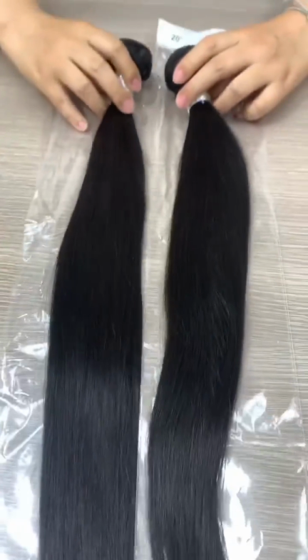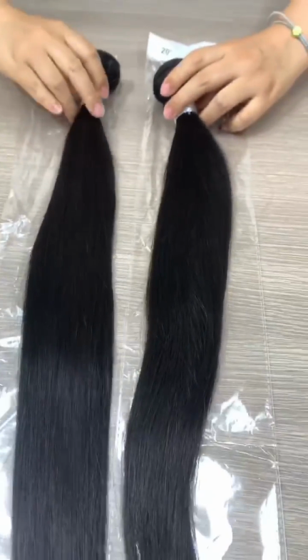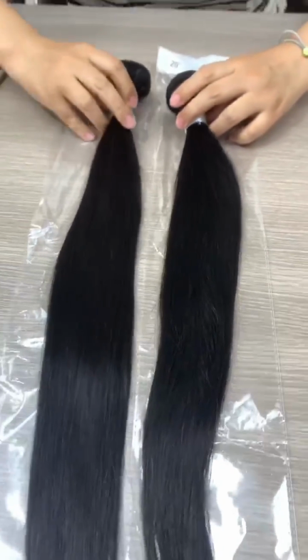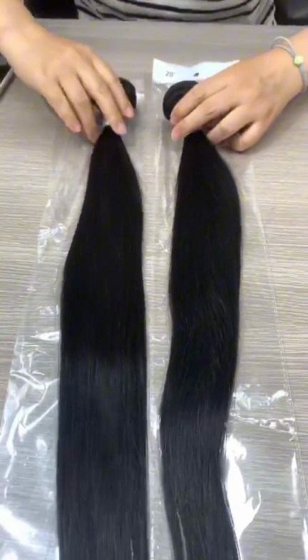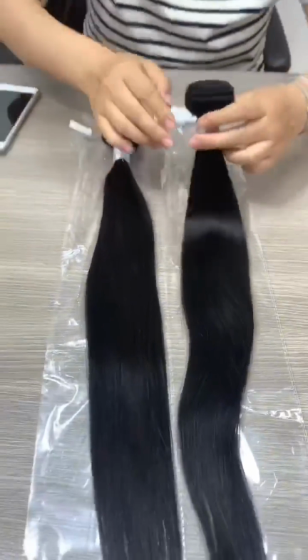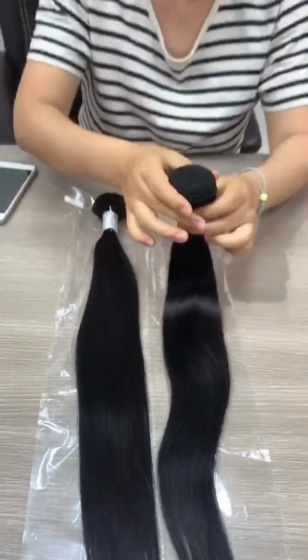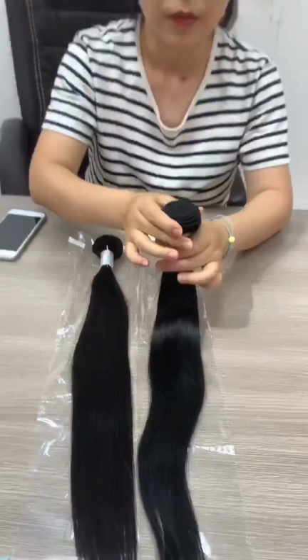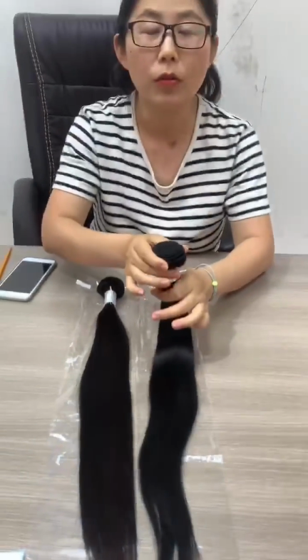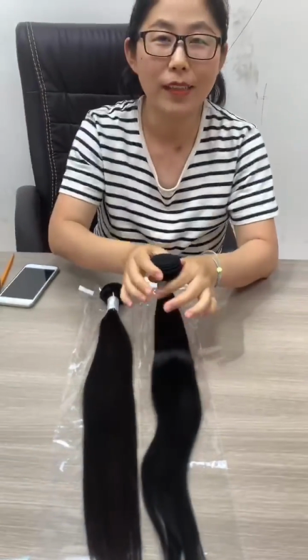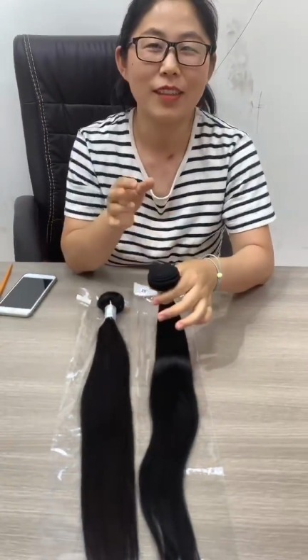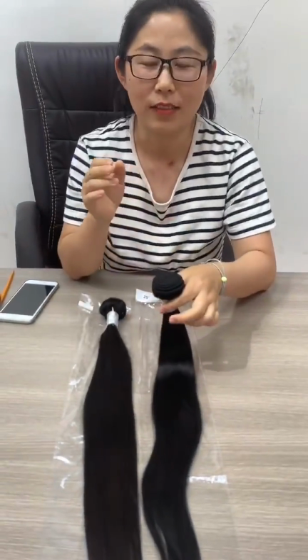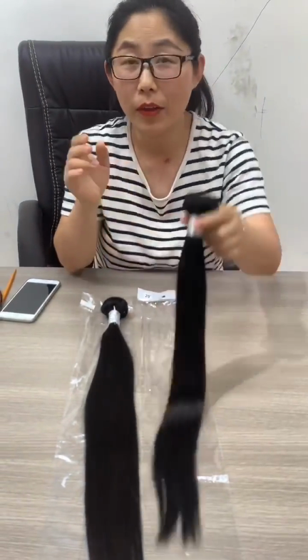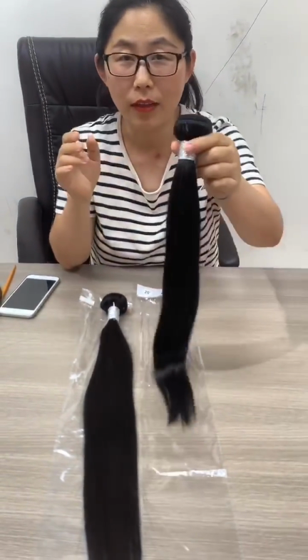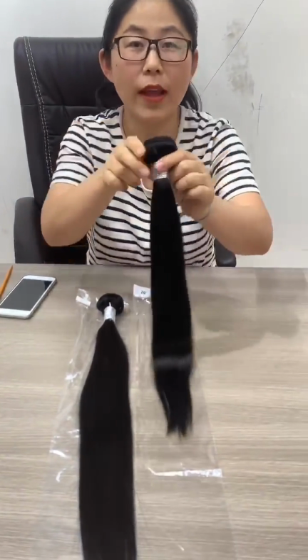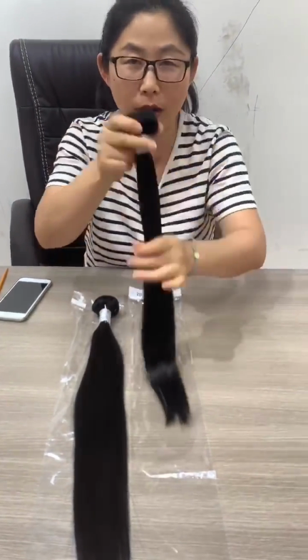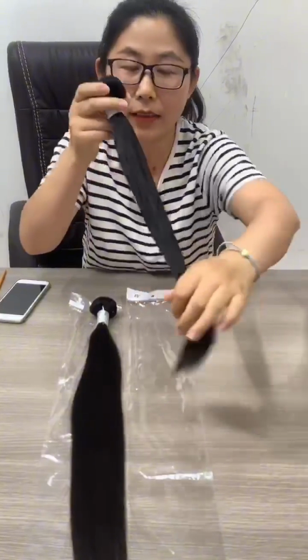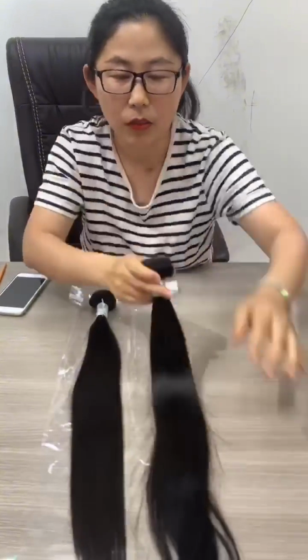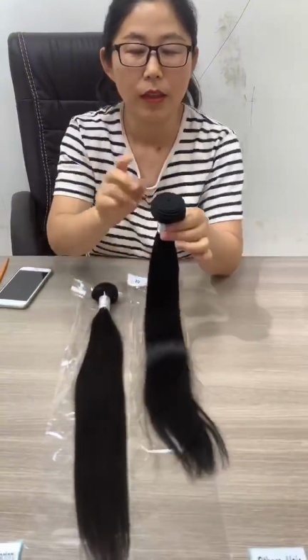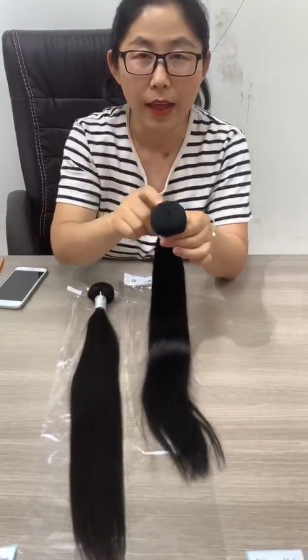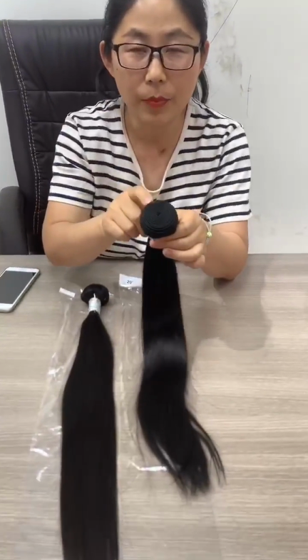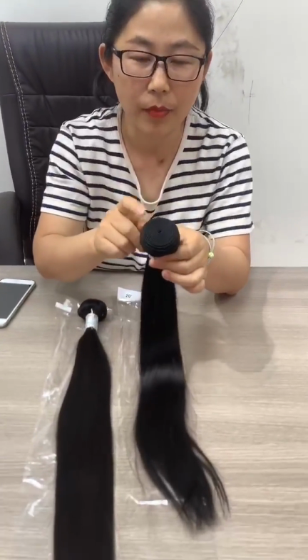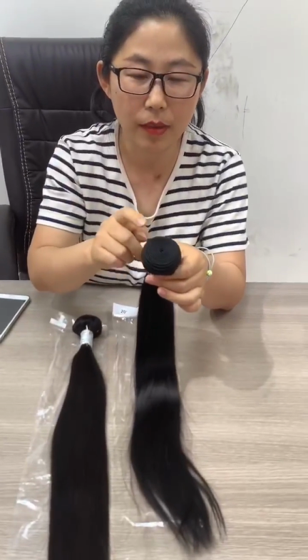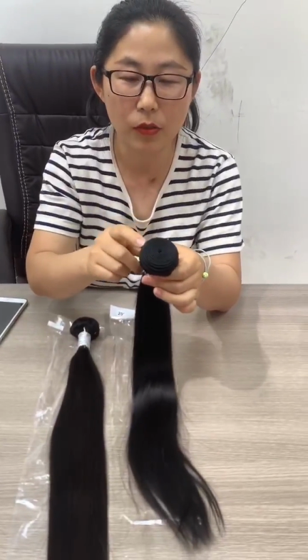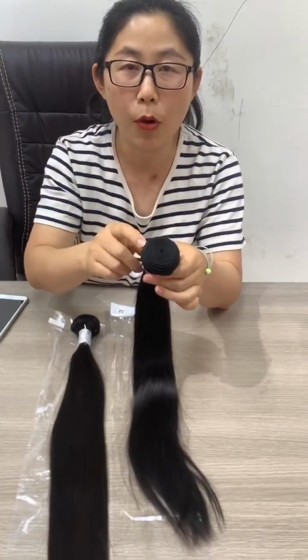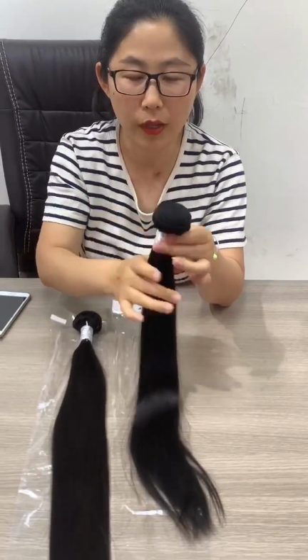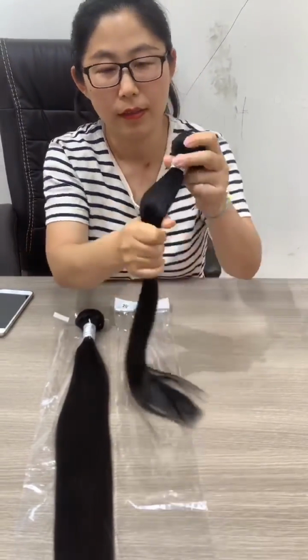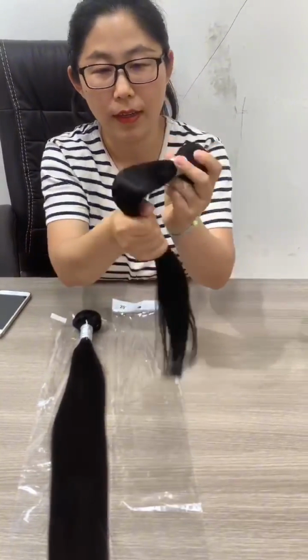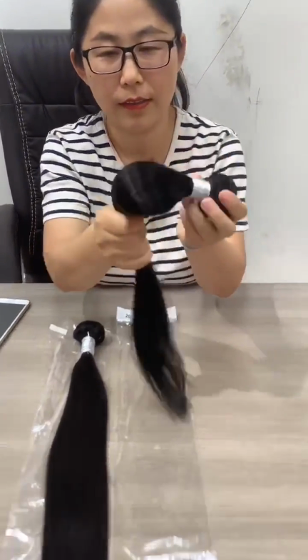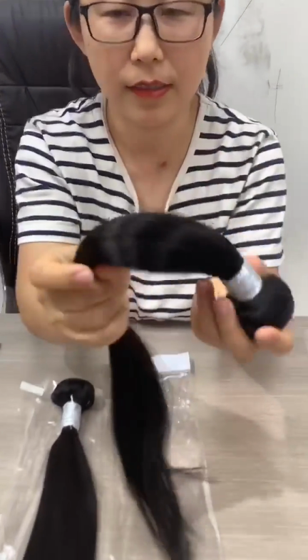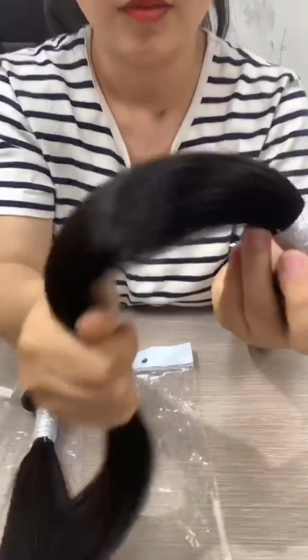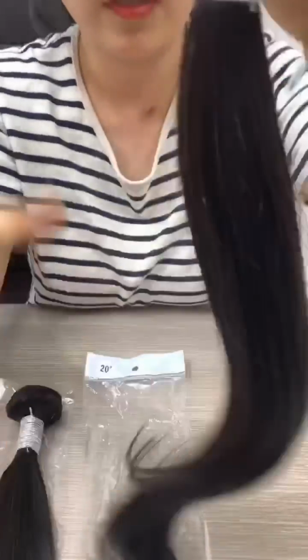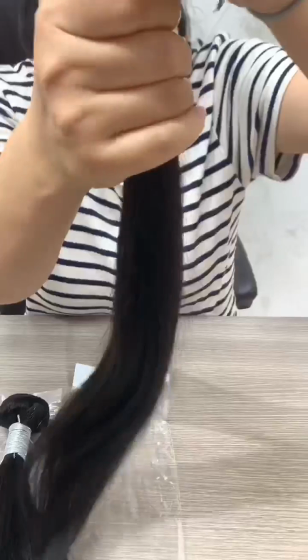Then what? Which one do you want? You know, no matter what length, one bundle is about 100 grams. So a big head means in the bundle there is more short hair. Let's see — more short hair here.